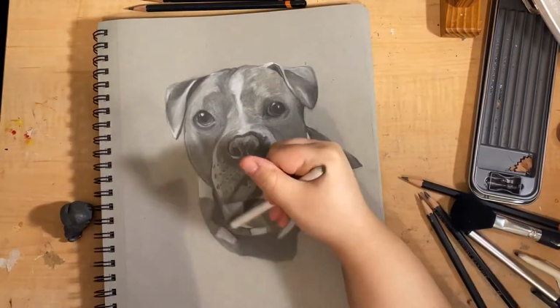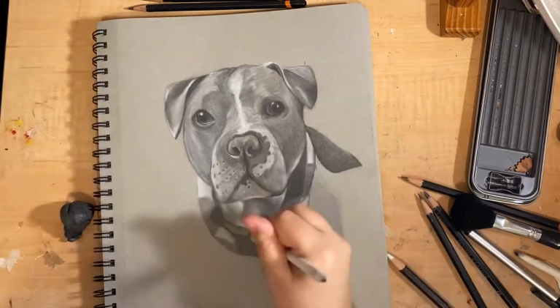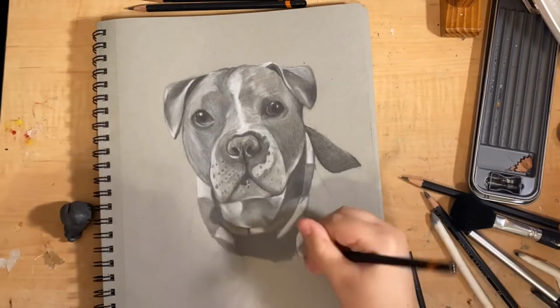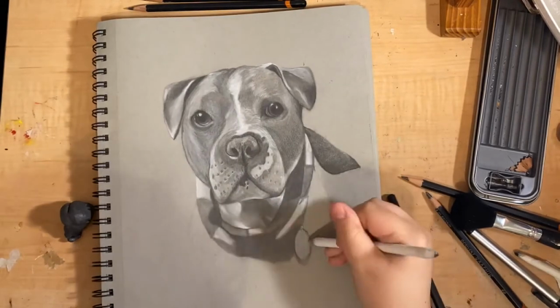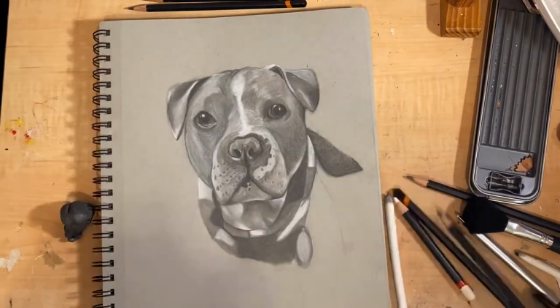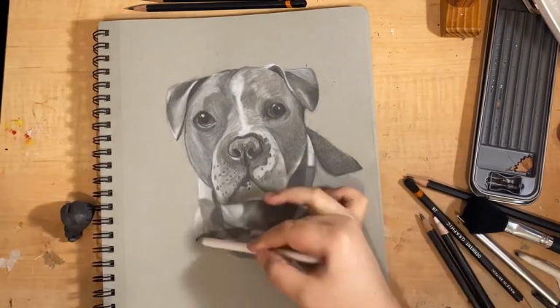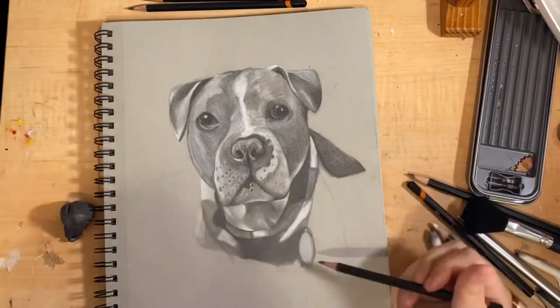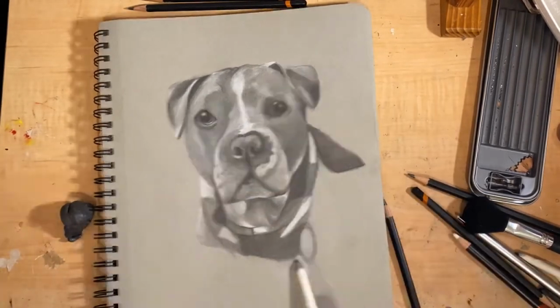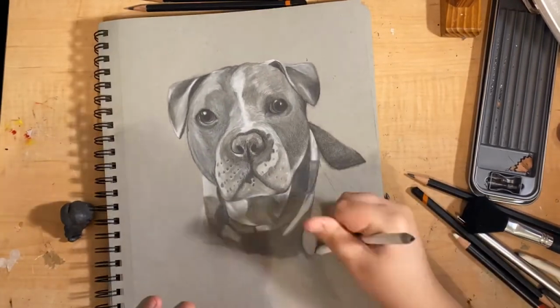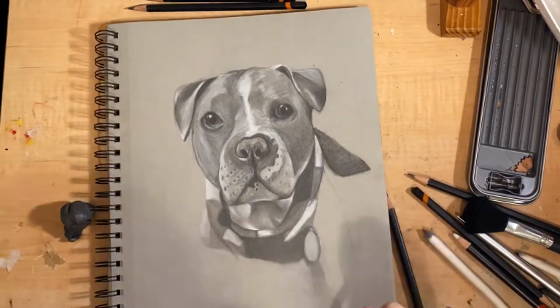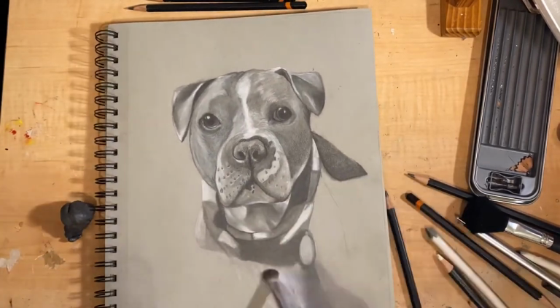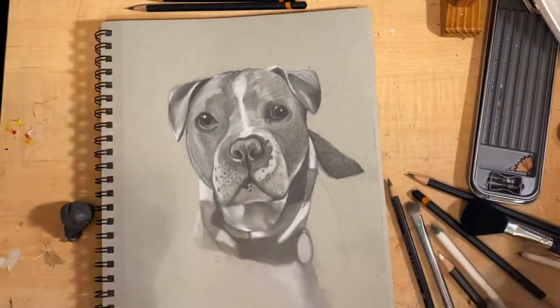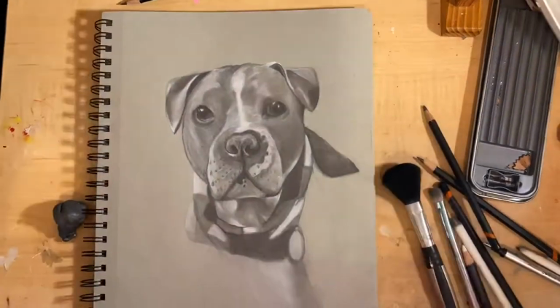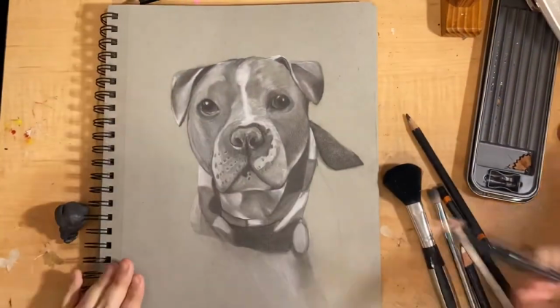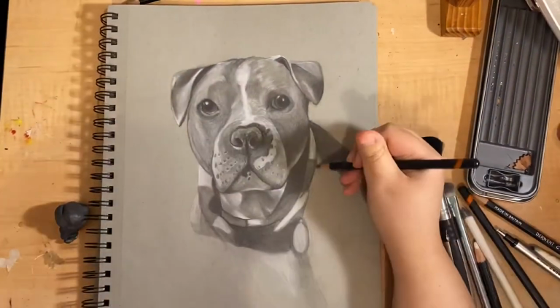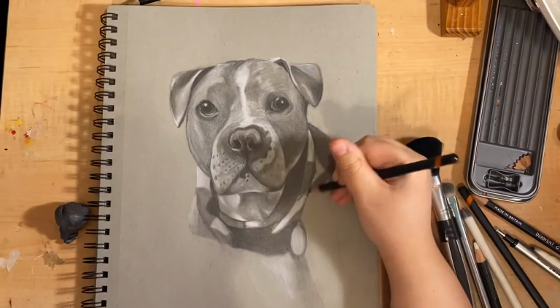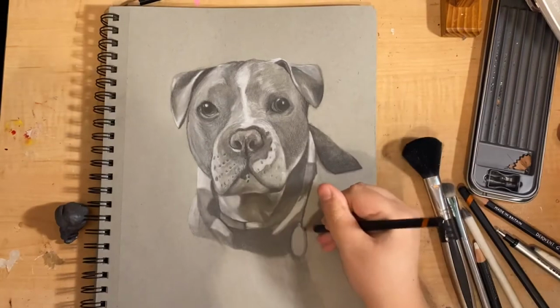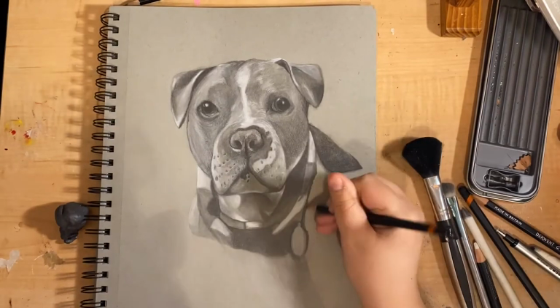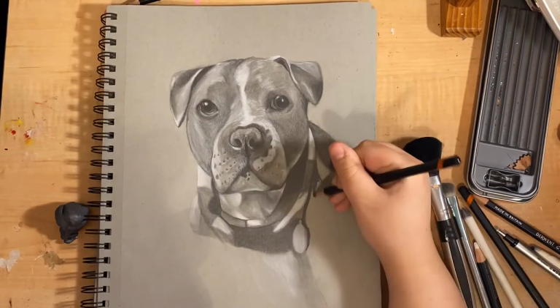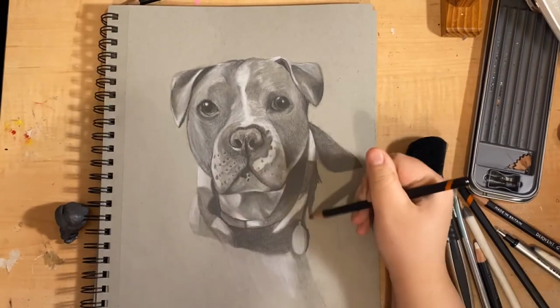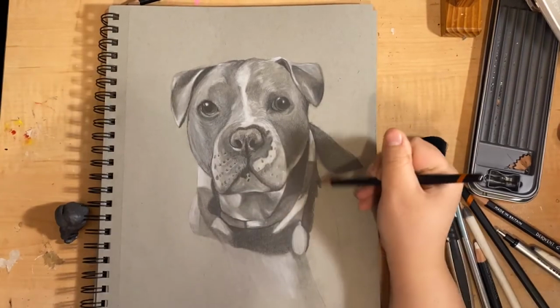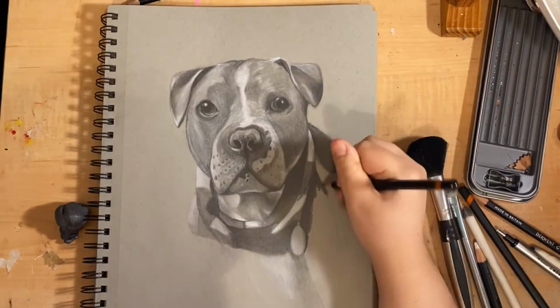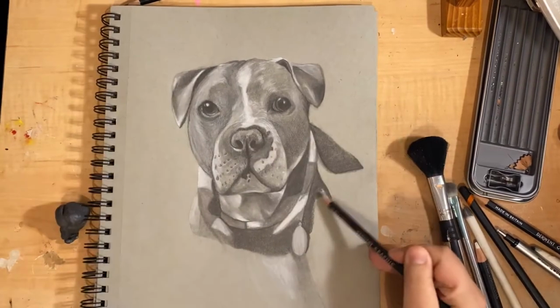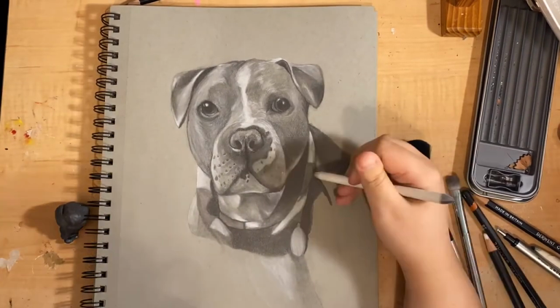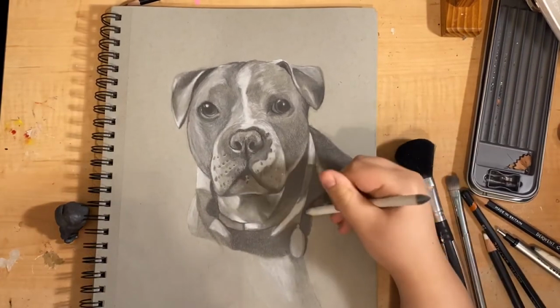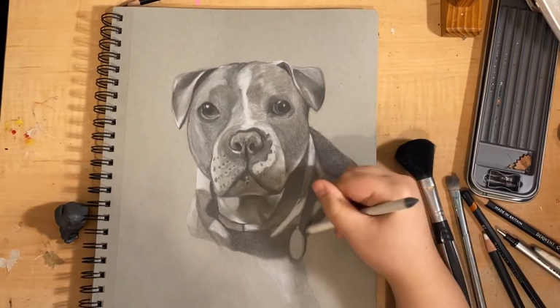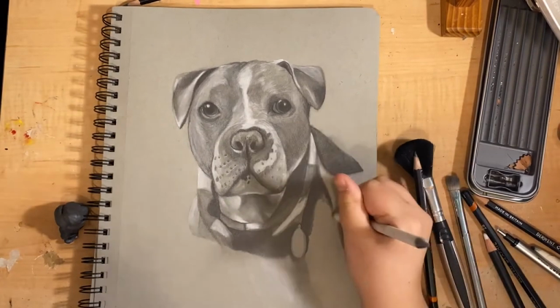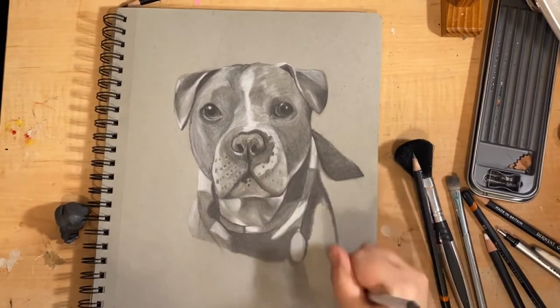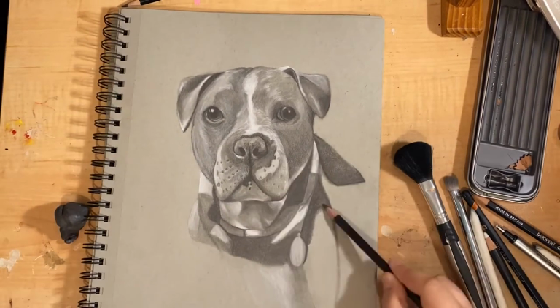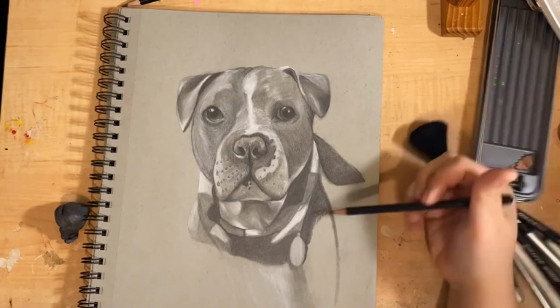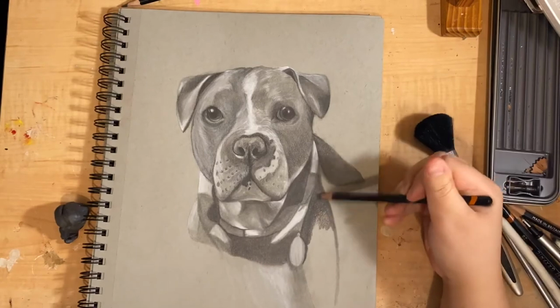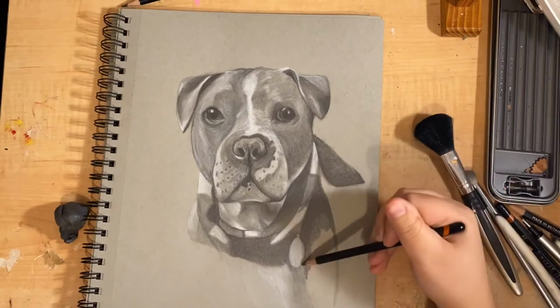With all of the major details finished, I just kind of flesh out the body a little bit. Most of his torso is kind of cut off in the reference photo, so I just let it fade.